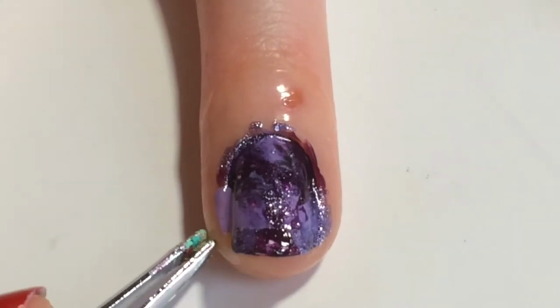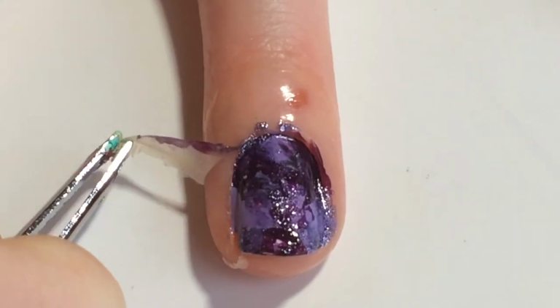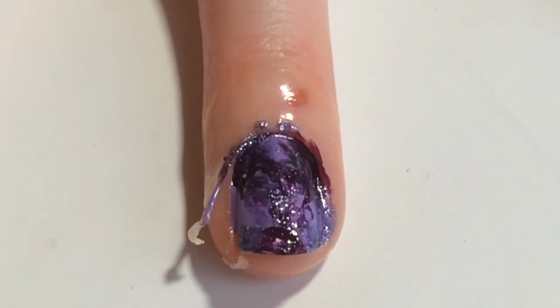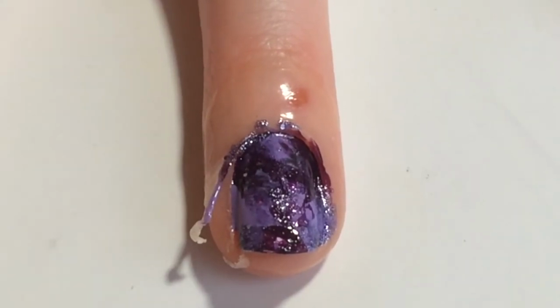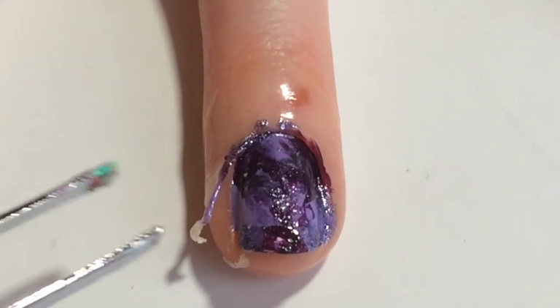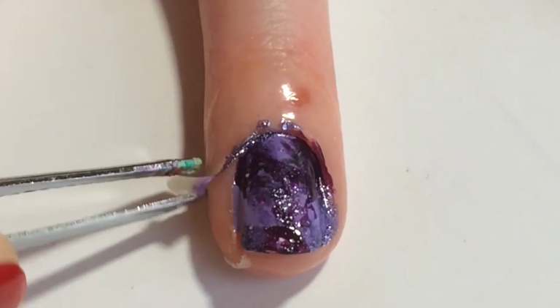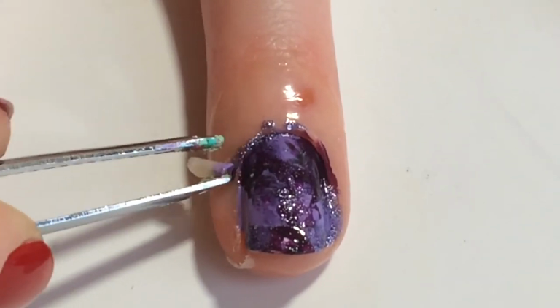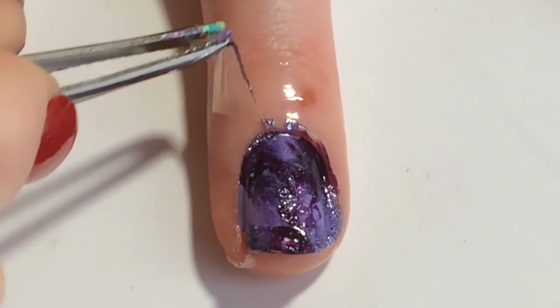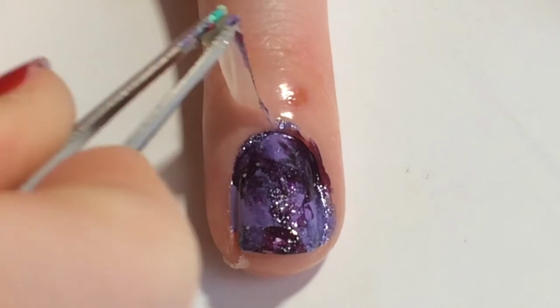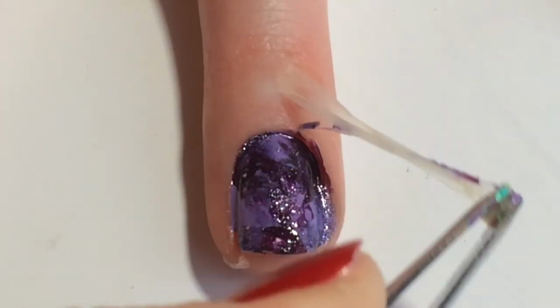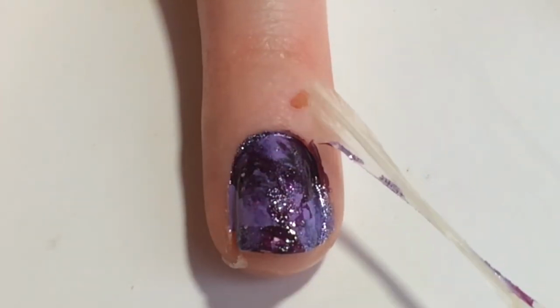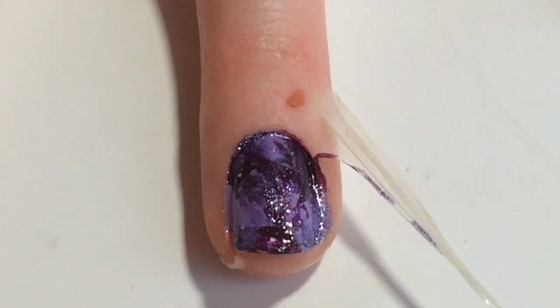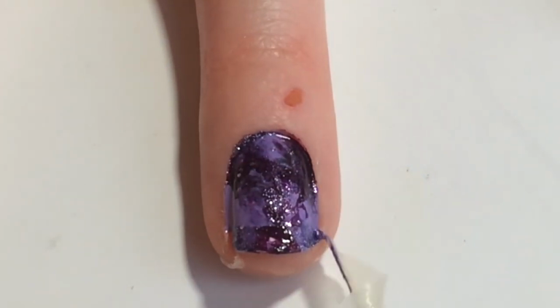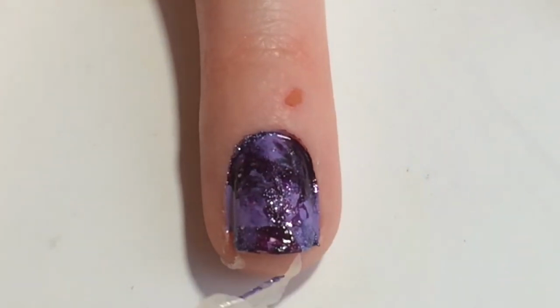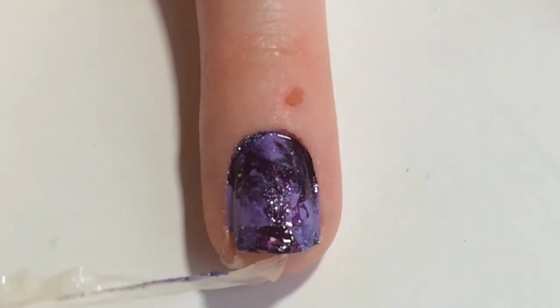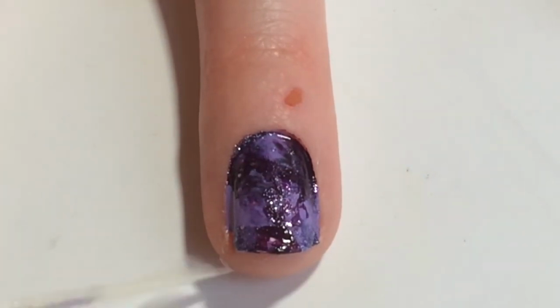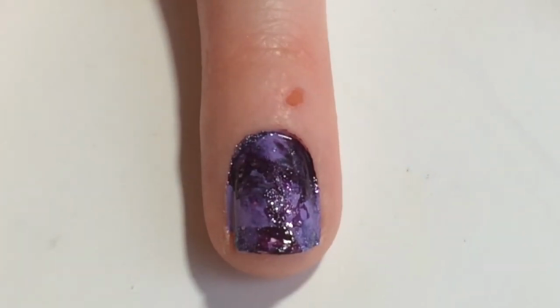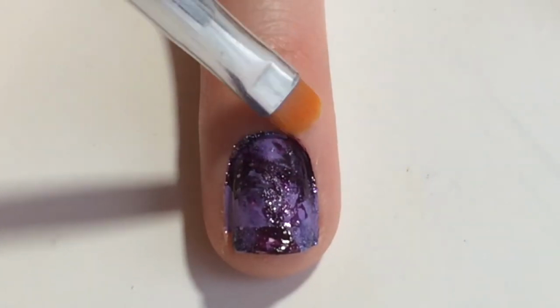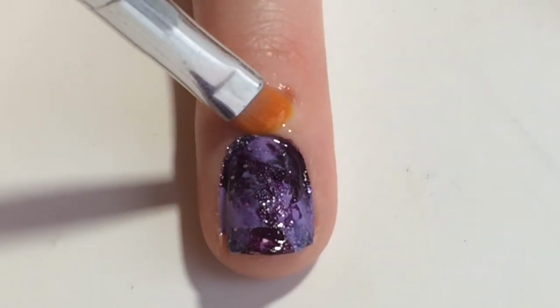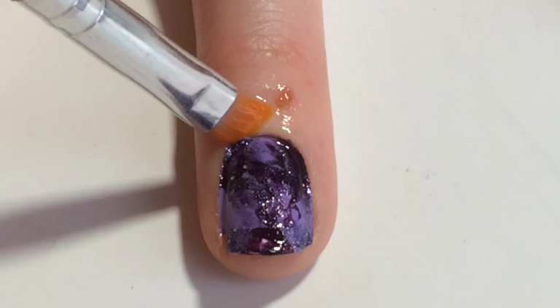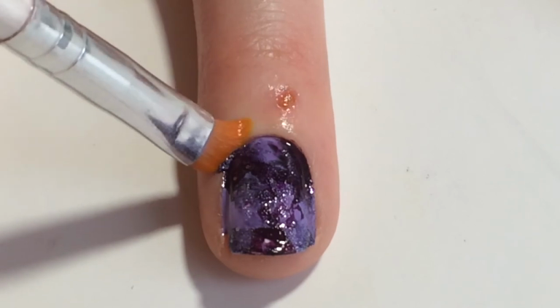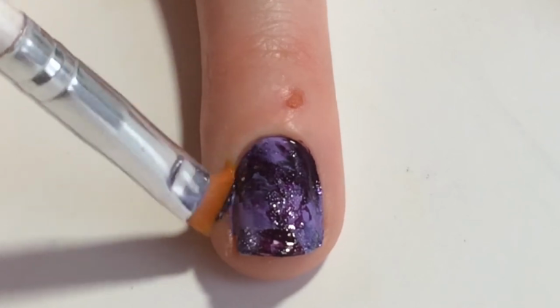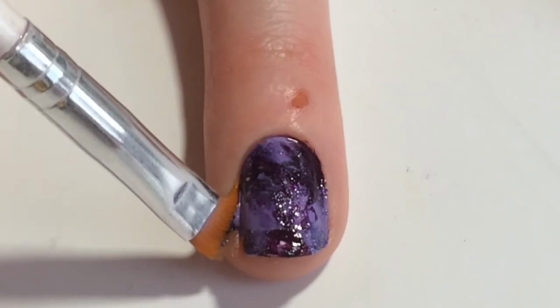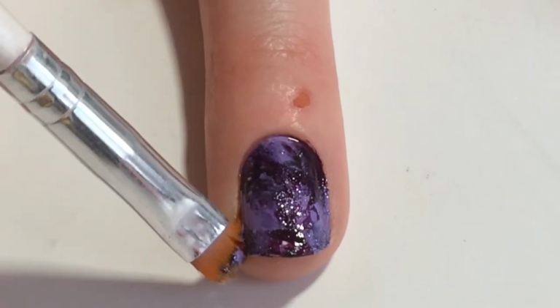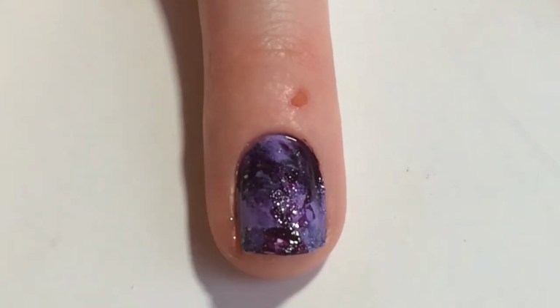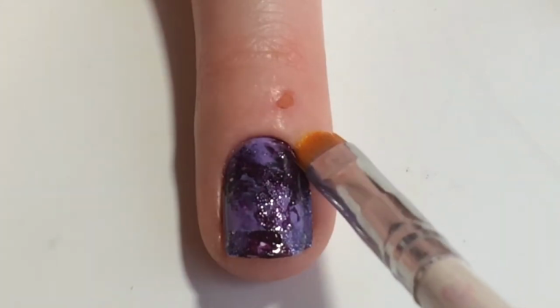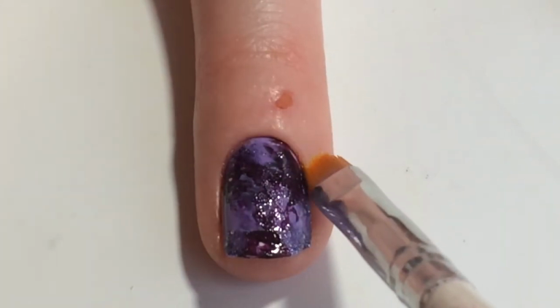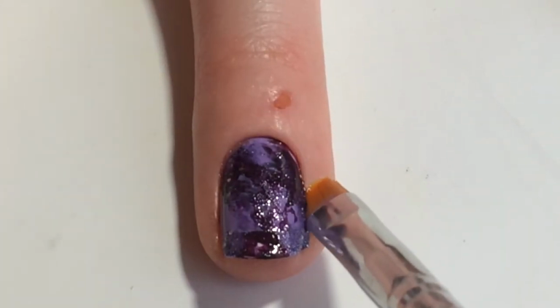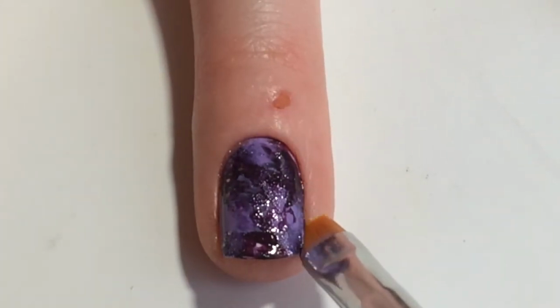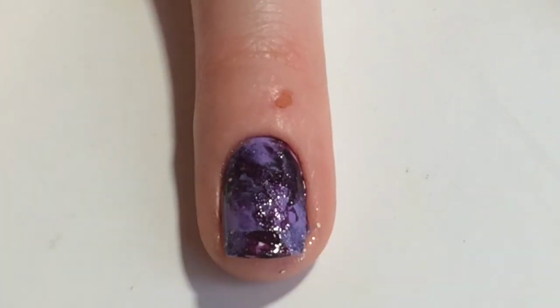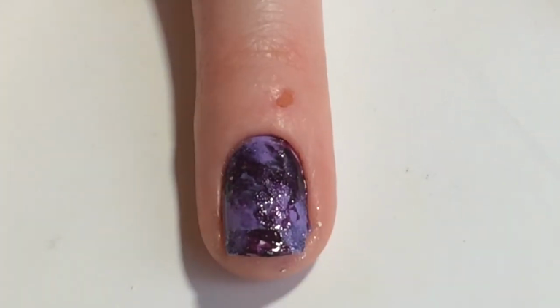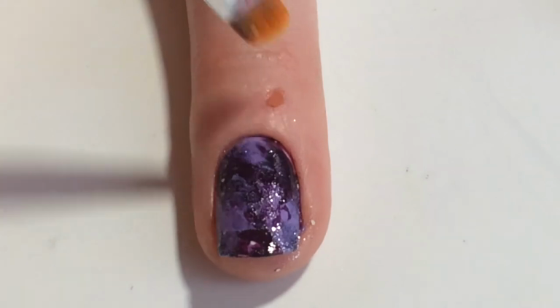Next you'll just want to use your tweezers to peel off the liquid latex barrier around the nail. And to get any of that polish that the liquid latex missed you can just come in with a clean up brush dipped in acetone and just swipe it away.